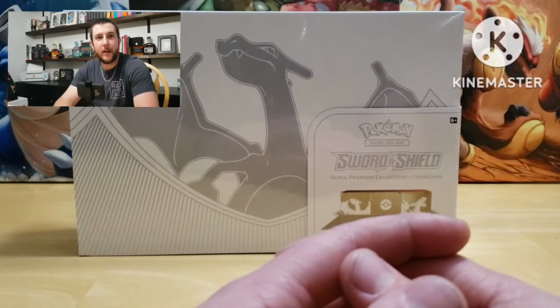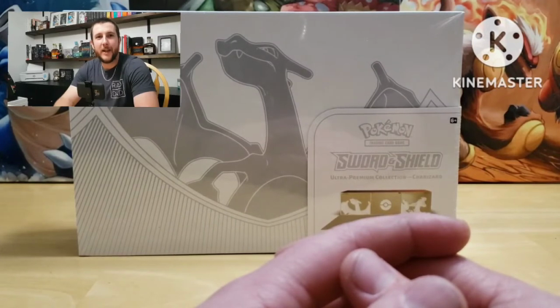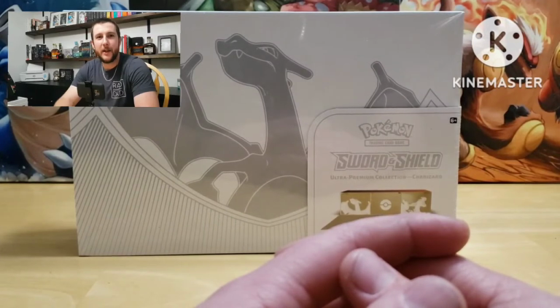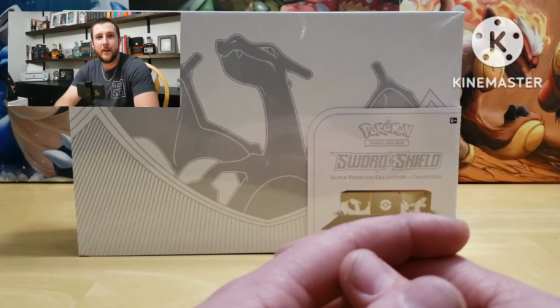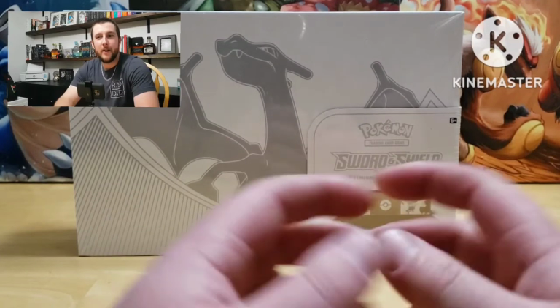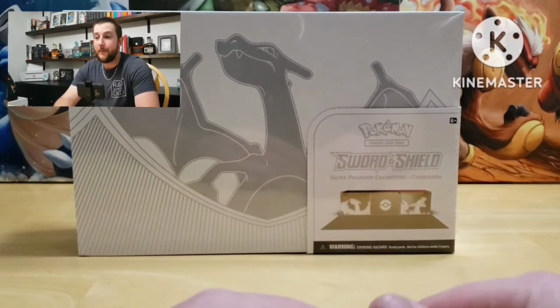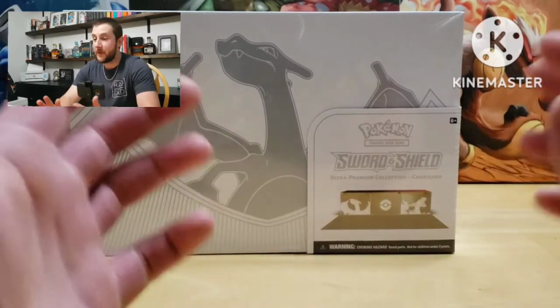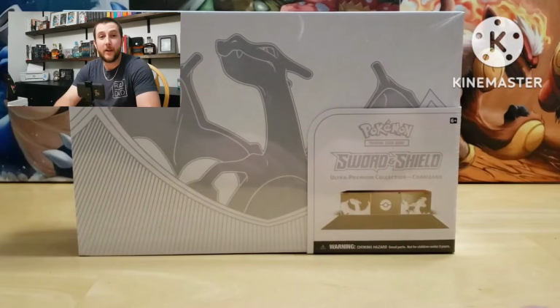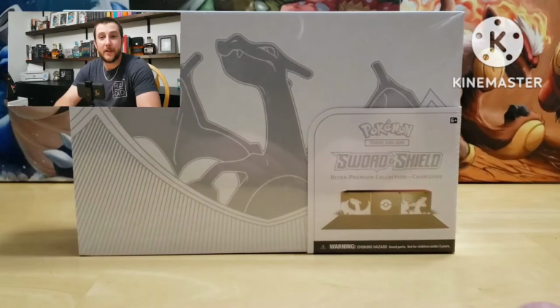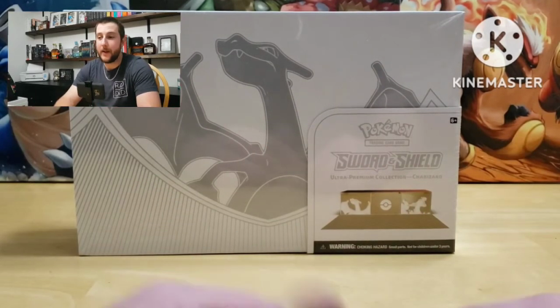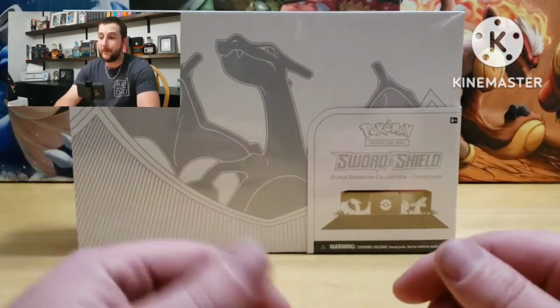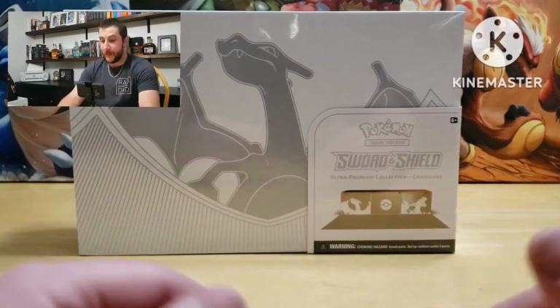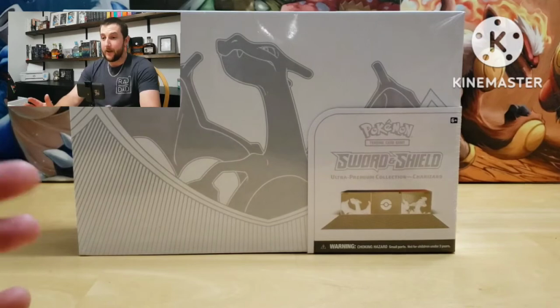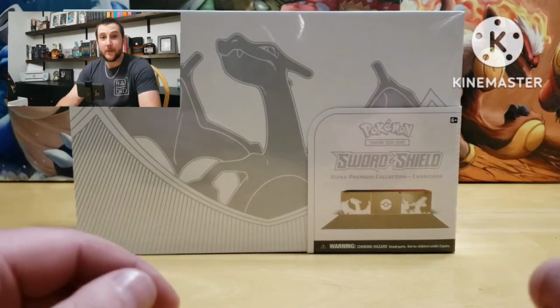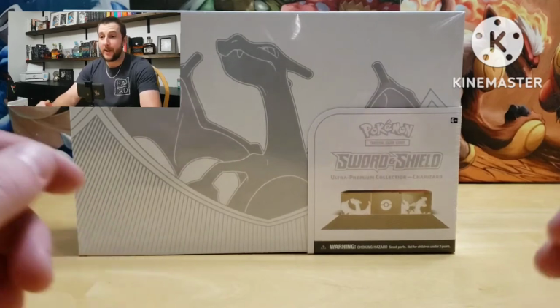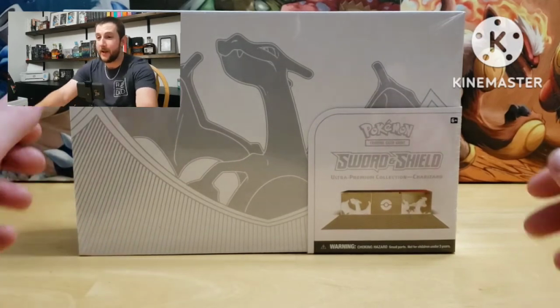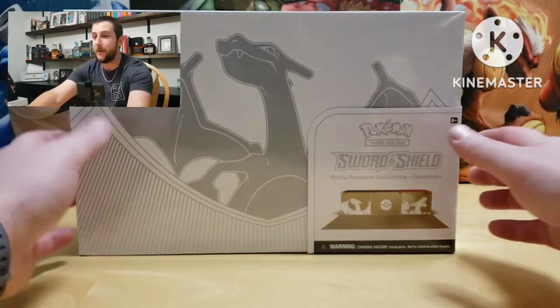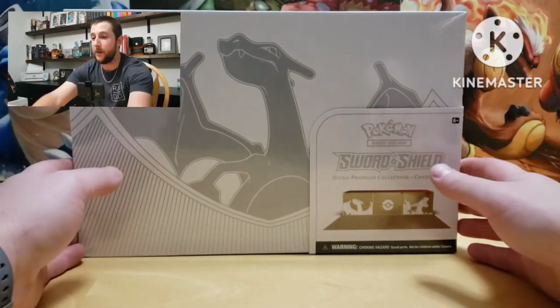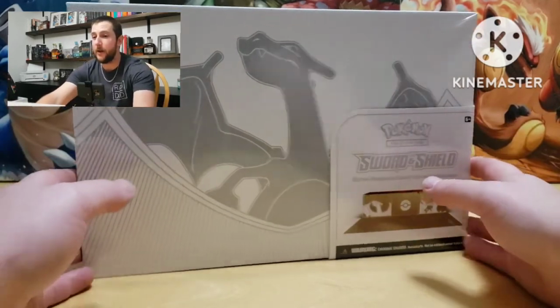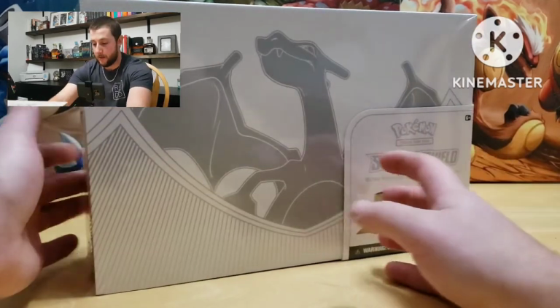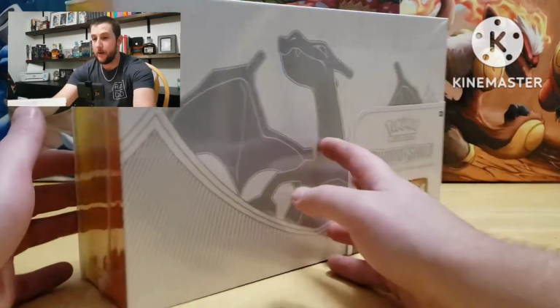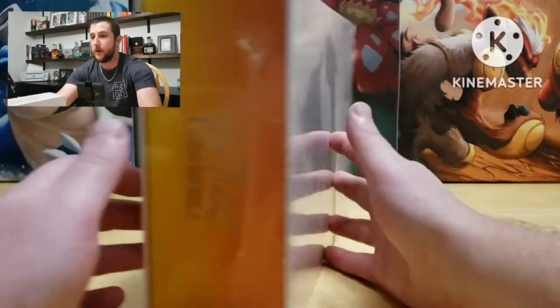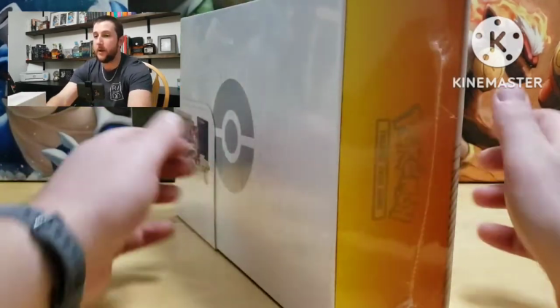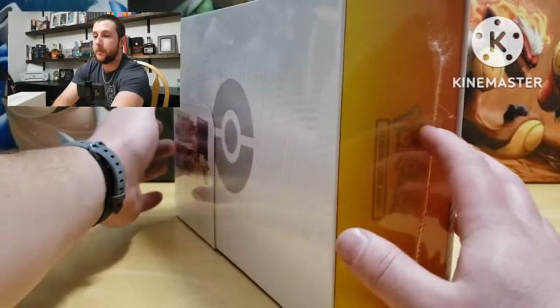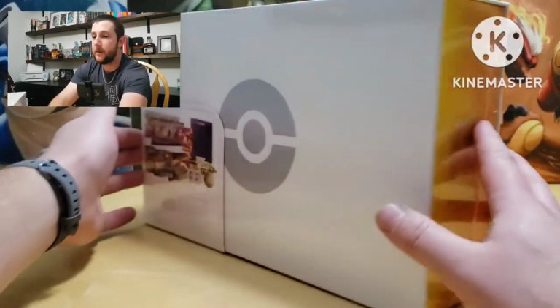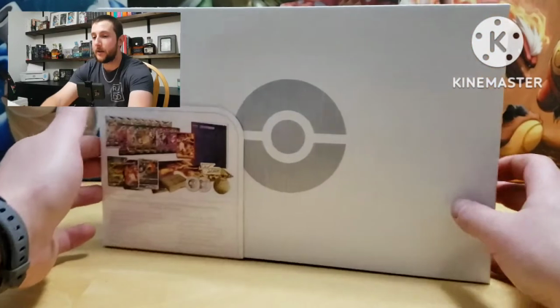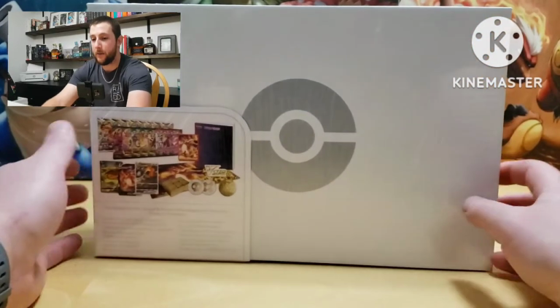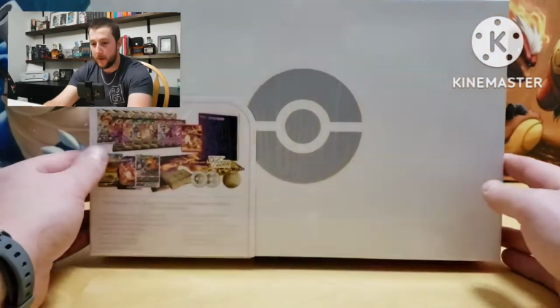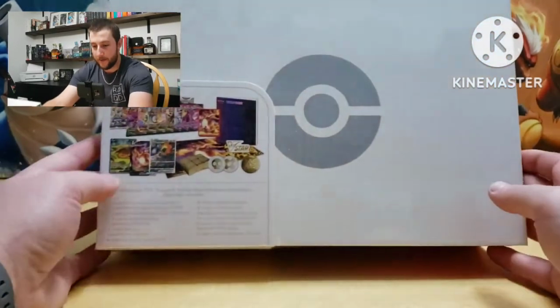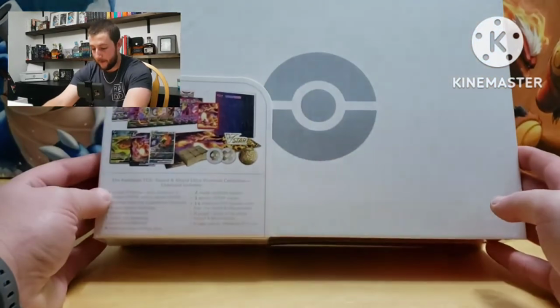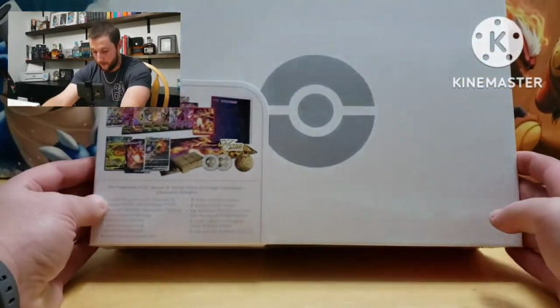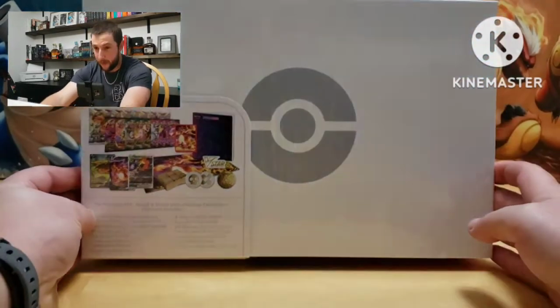Hey guys, Bill here. It's been a long time since I made a video, but special occasion with the new Charizard Ultra Premium box coming out, so I thought I'd make a video and open it up.